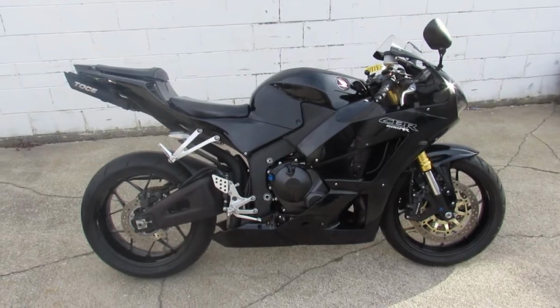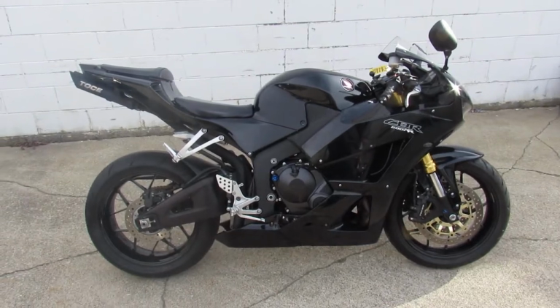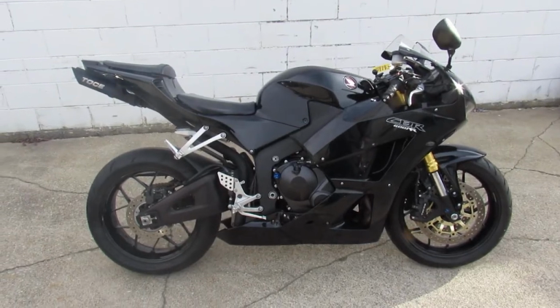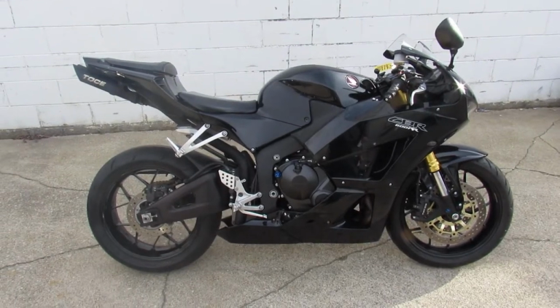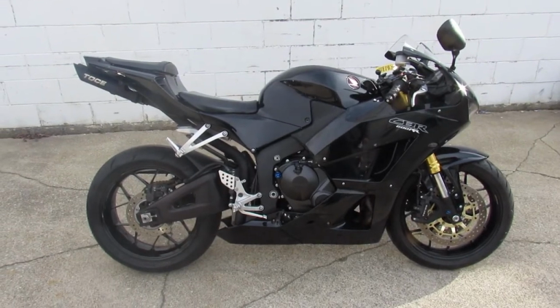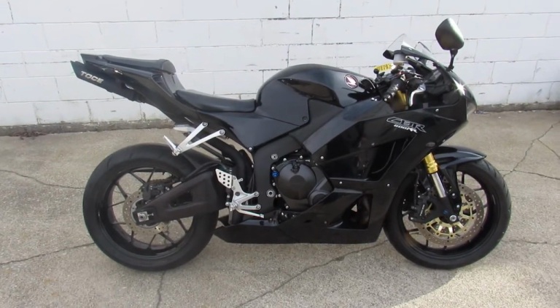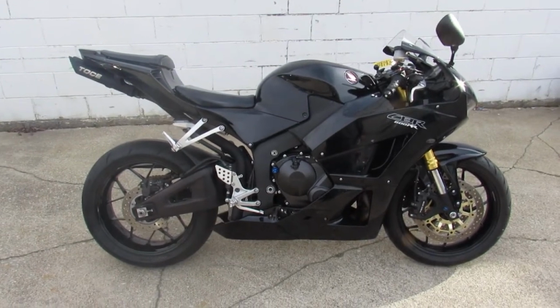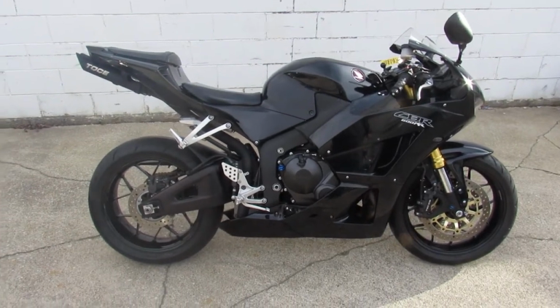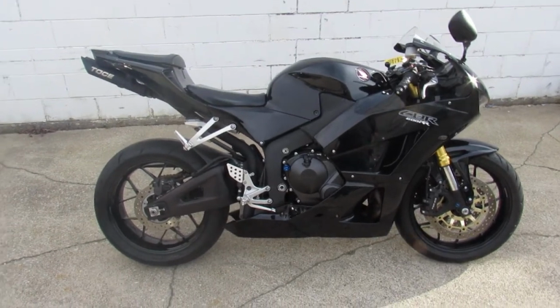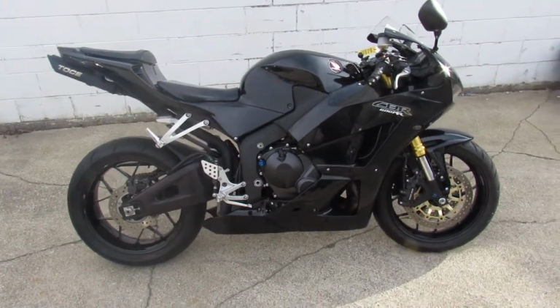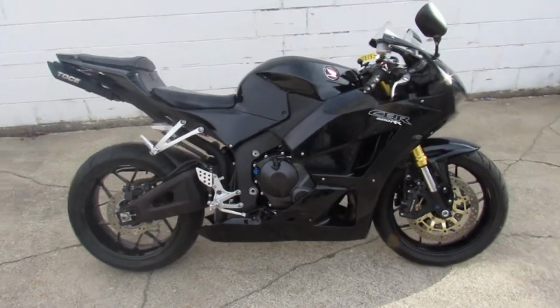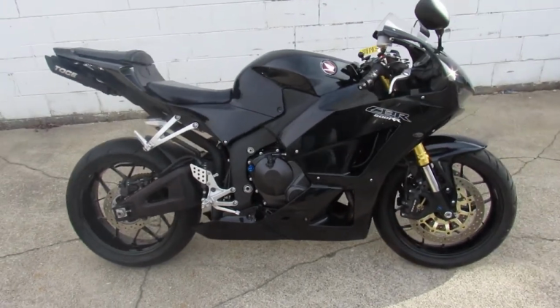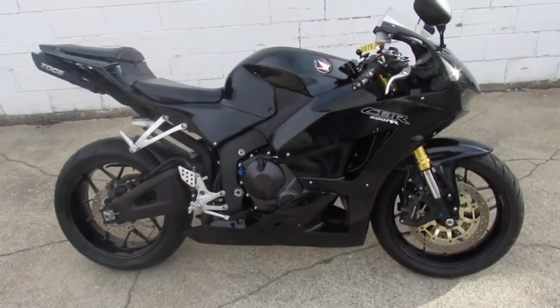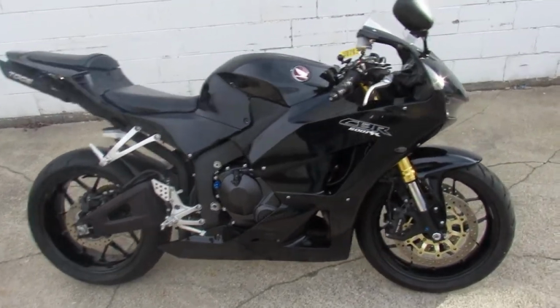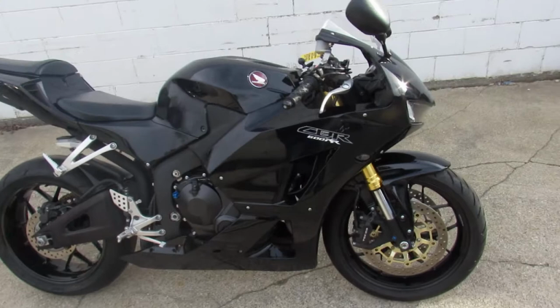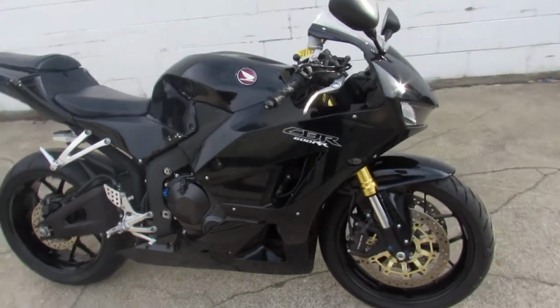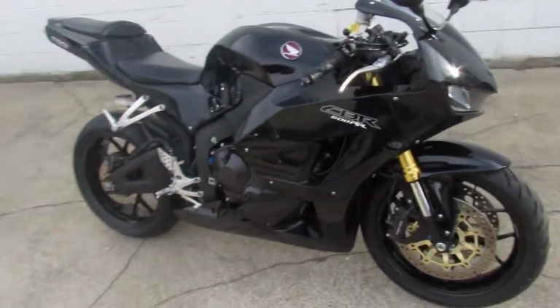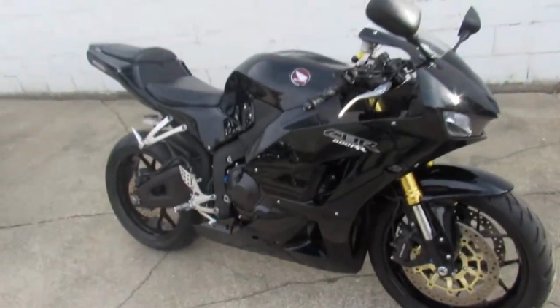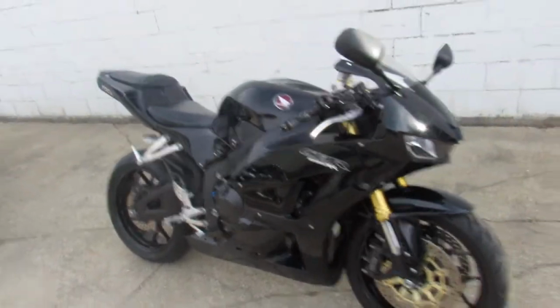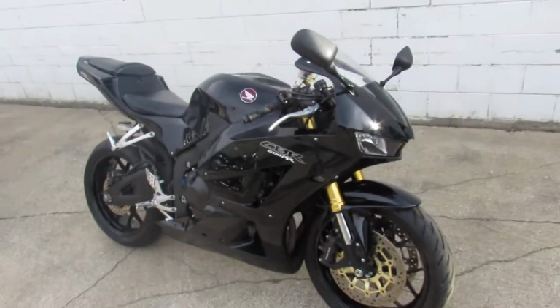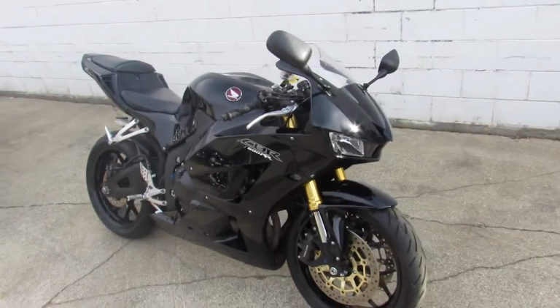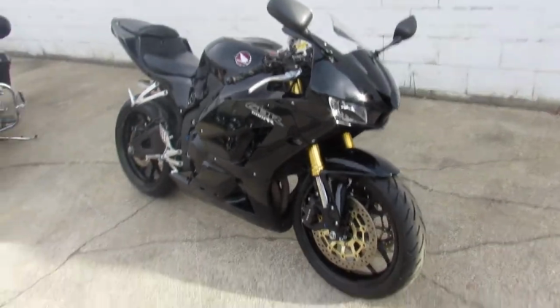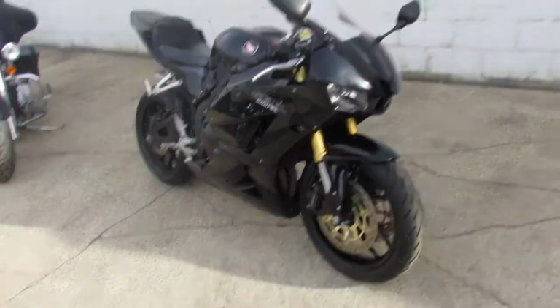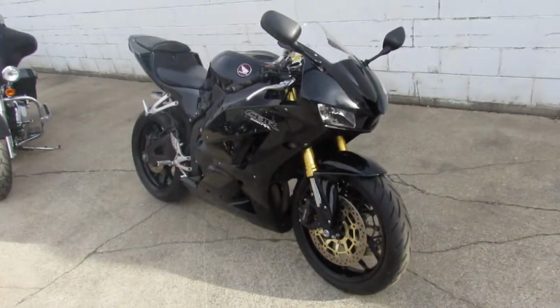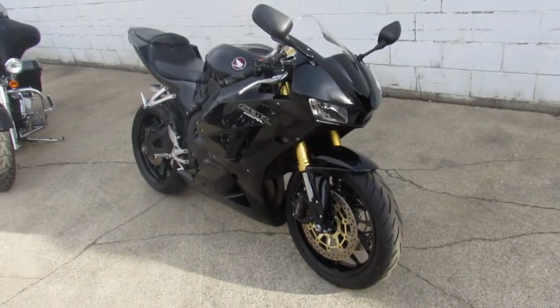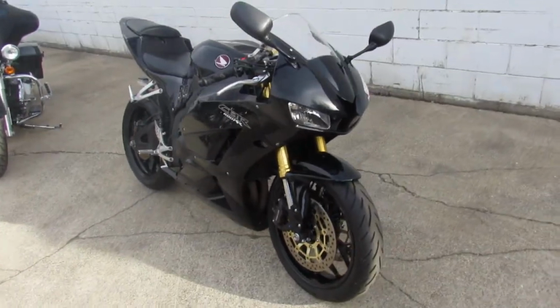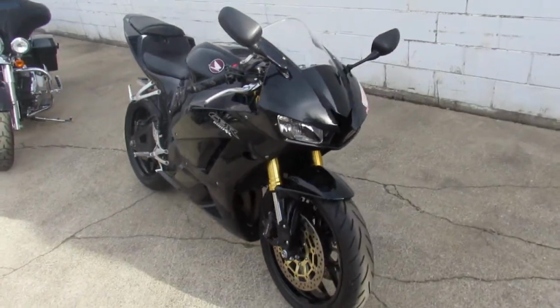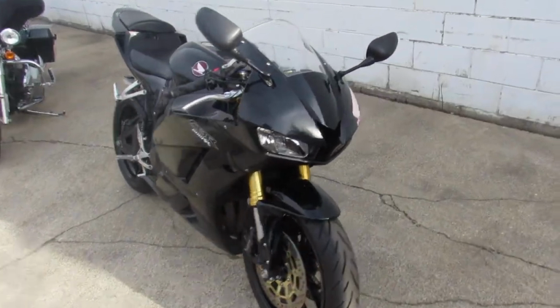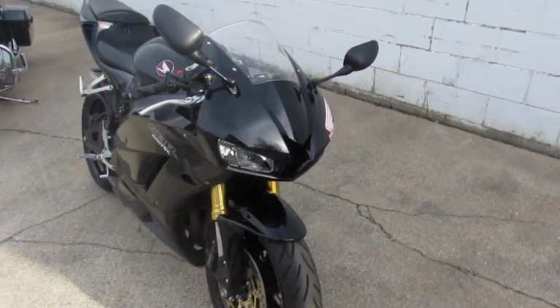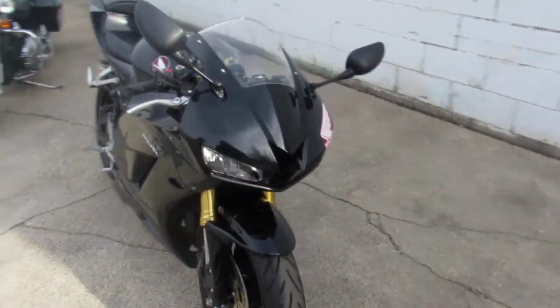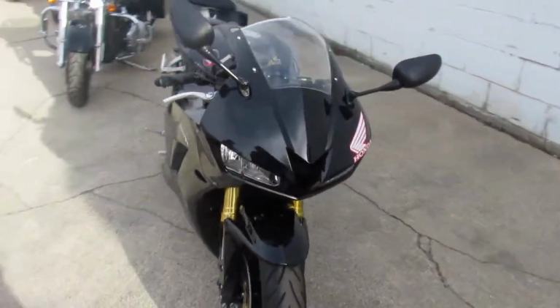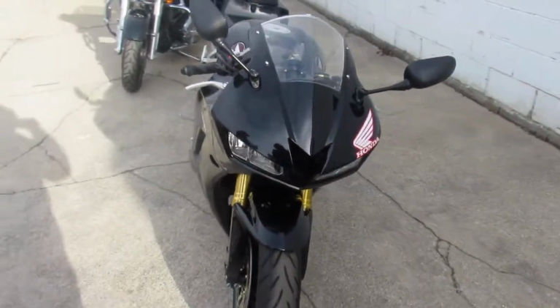Hey guys, ApprovalPowerSports.com here, doing some videos on some sport bikes we just got in. This one here is a 2017 CBR600 for sale, only 10,833 miles.